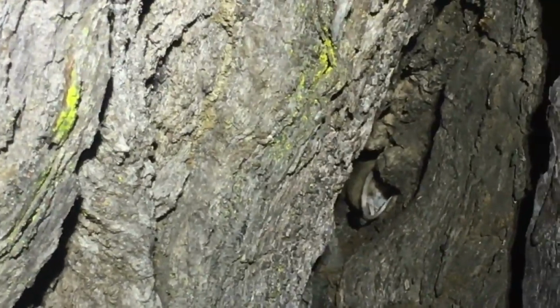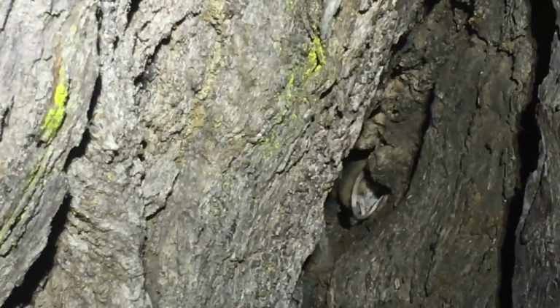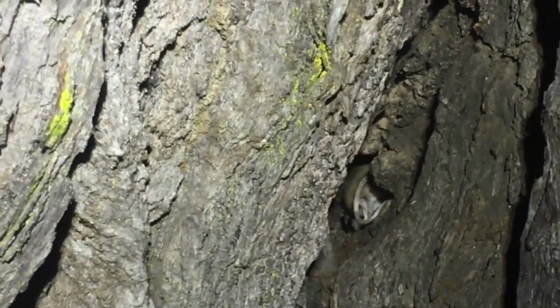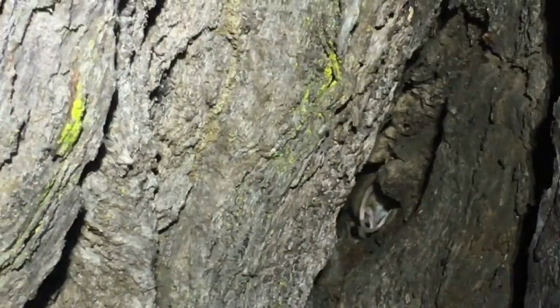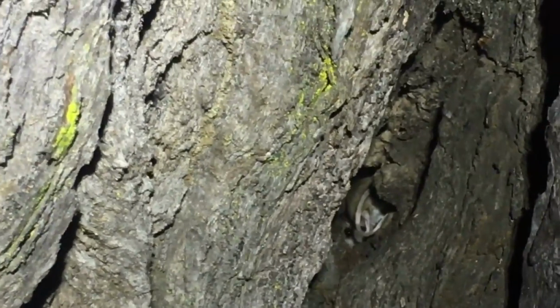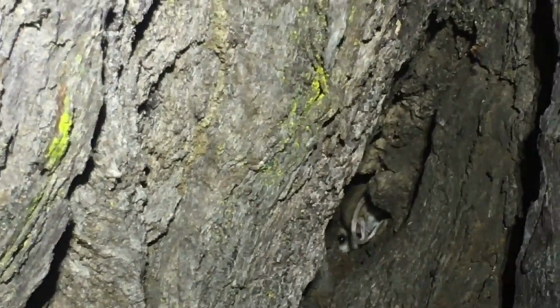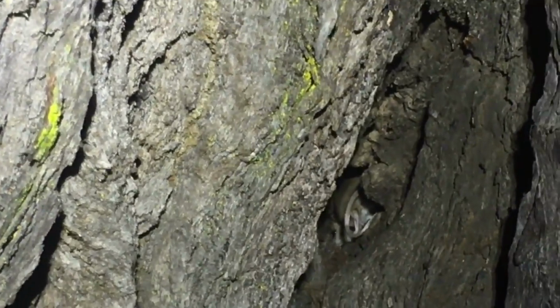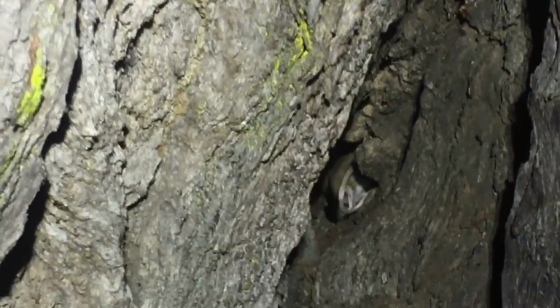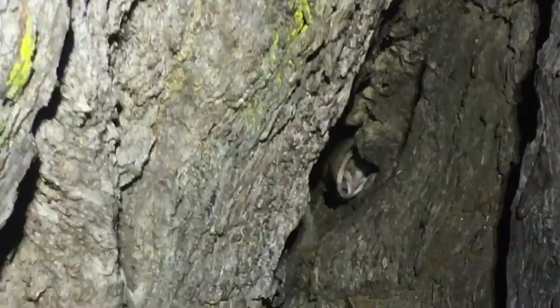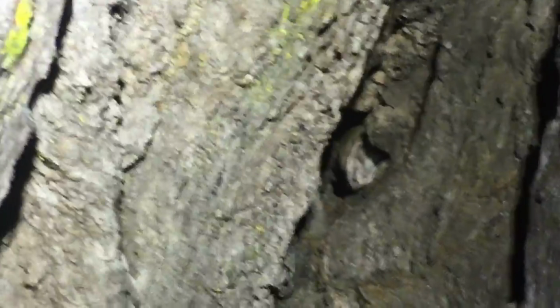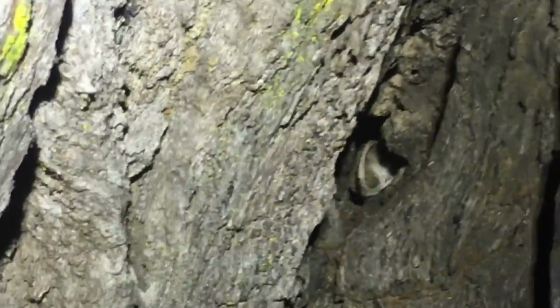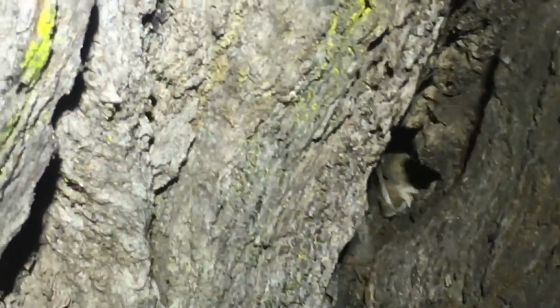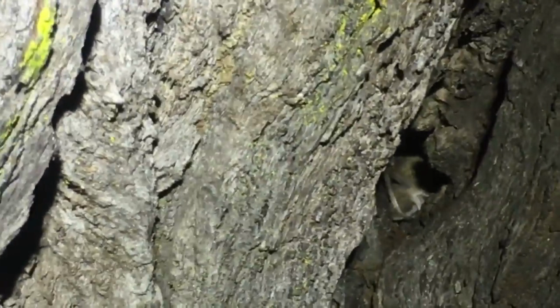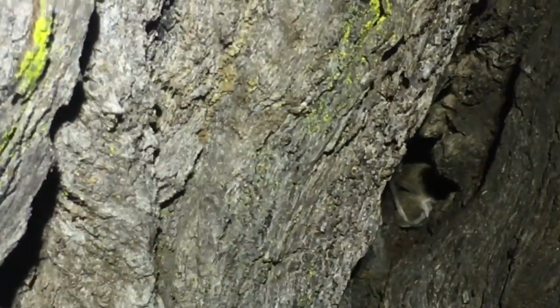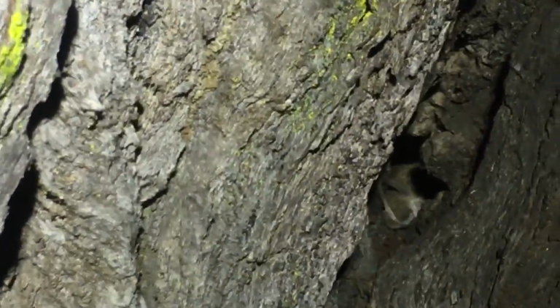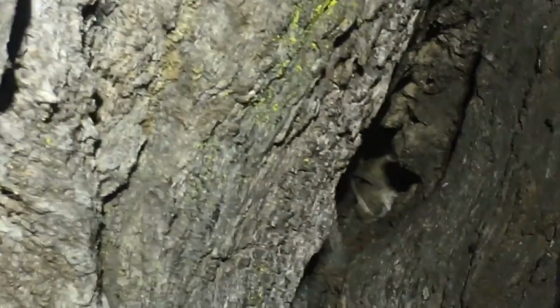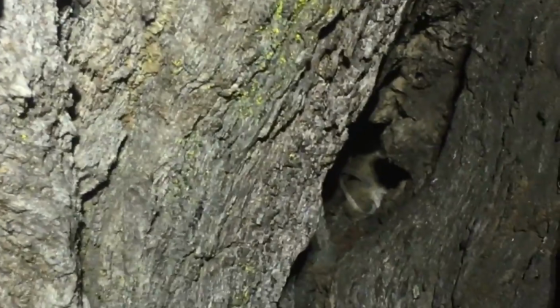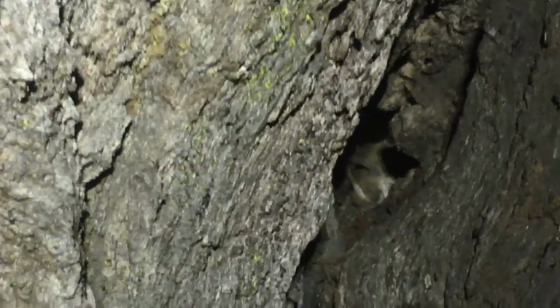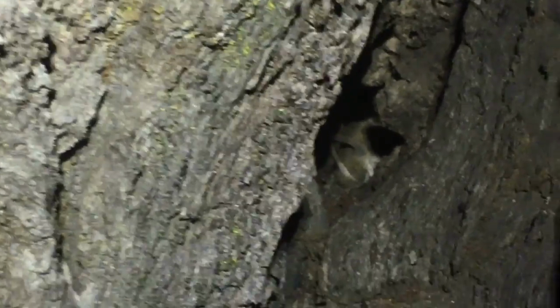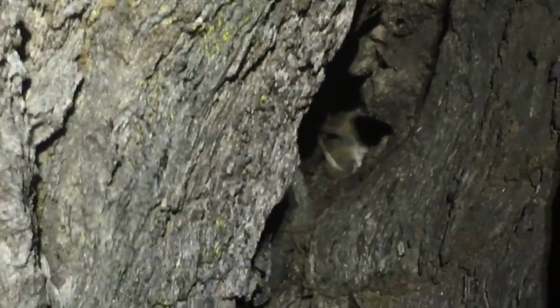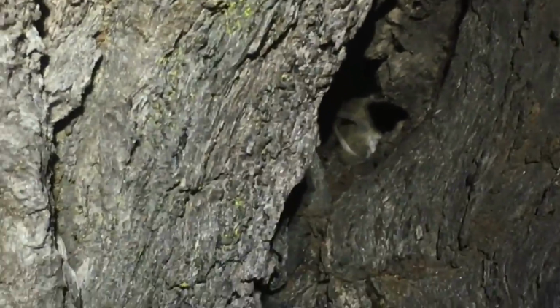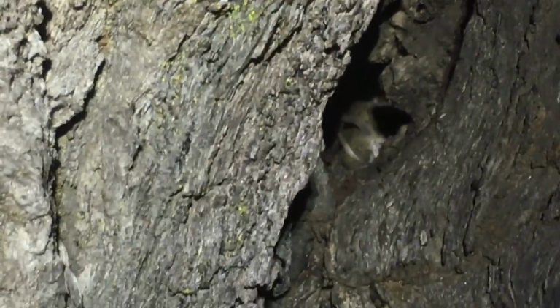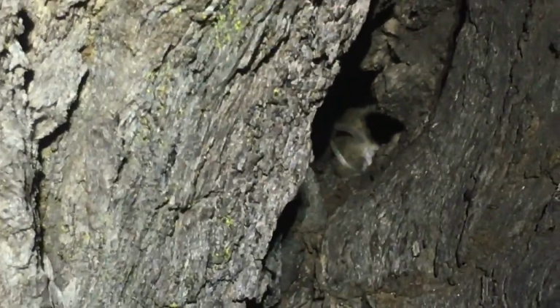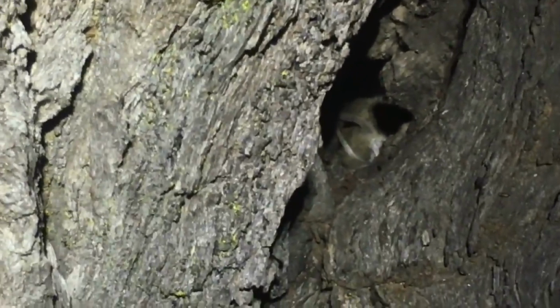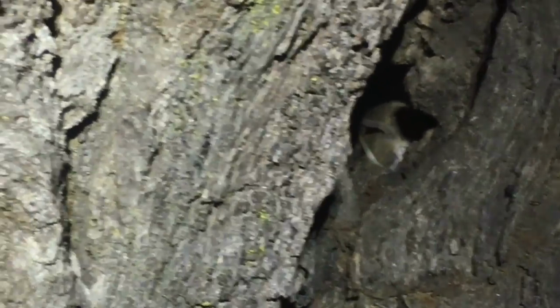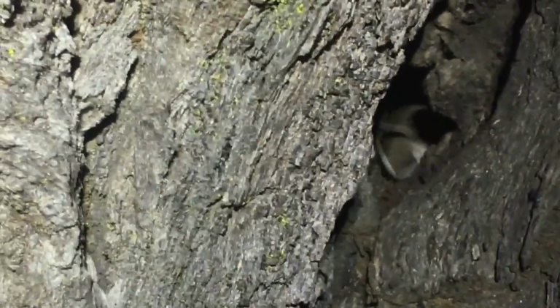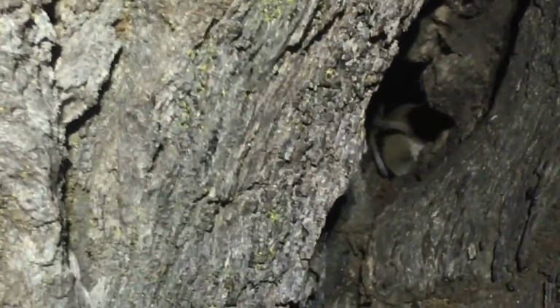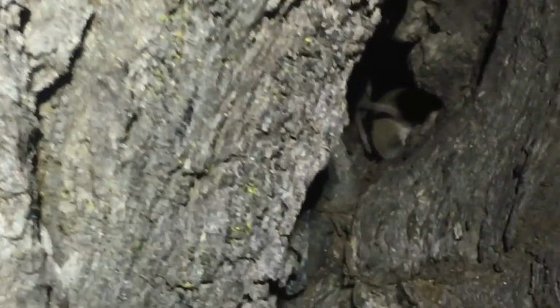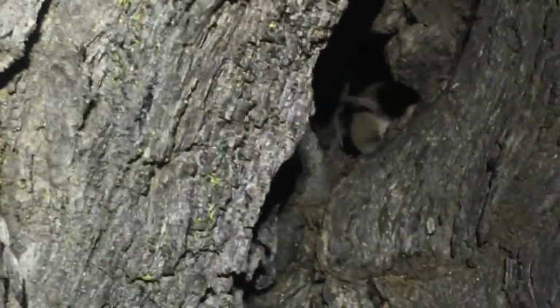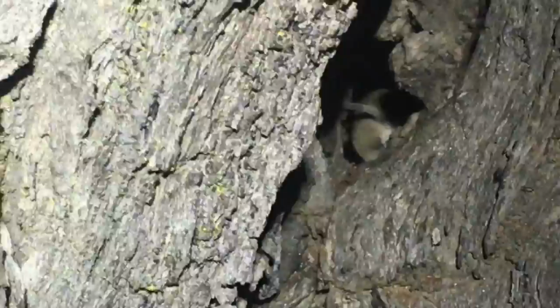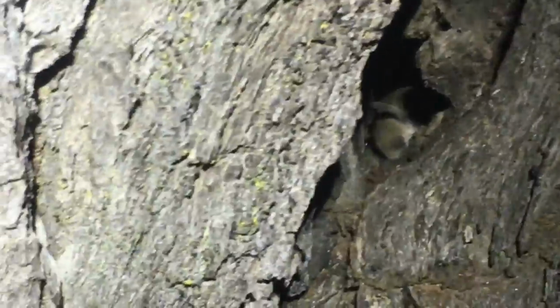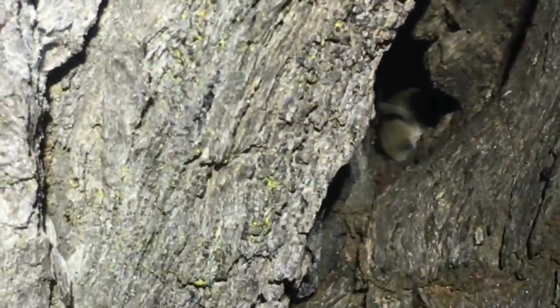Common dunnarts are actually a marsupial and they have a kangaroo-type pouch. Their body size is only around nine centimetres long.